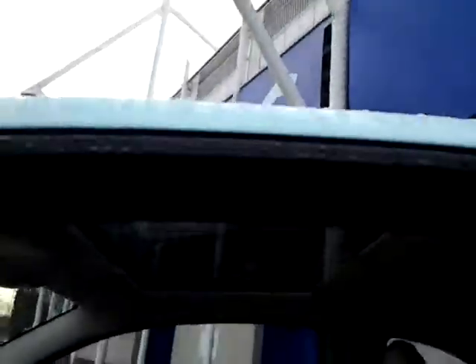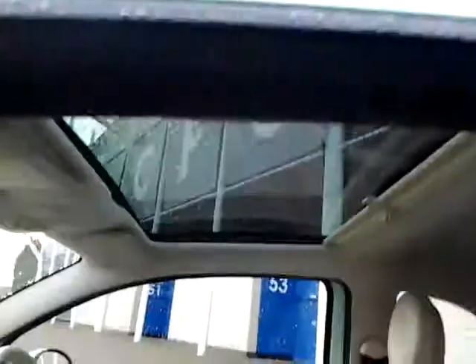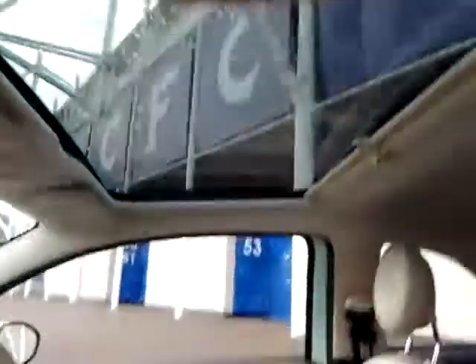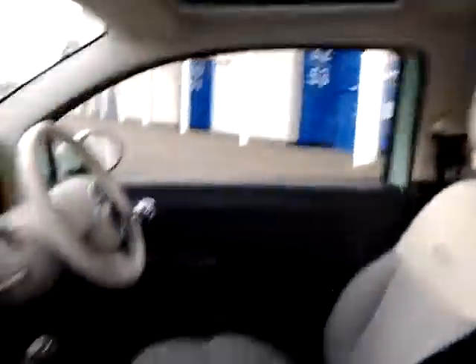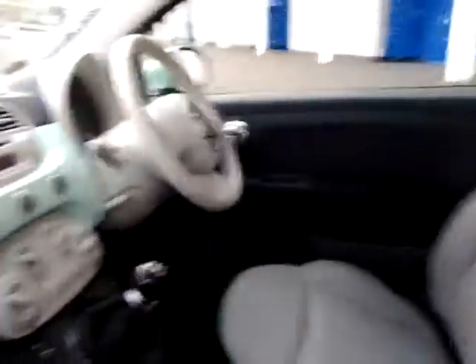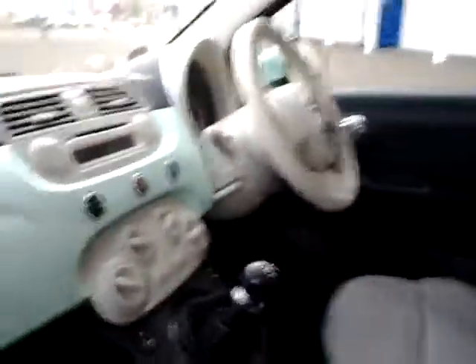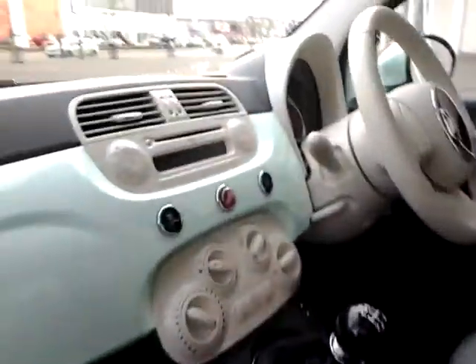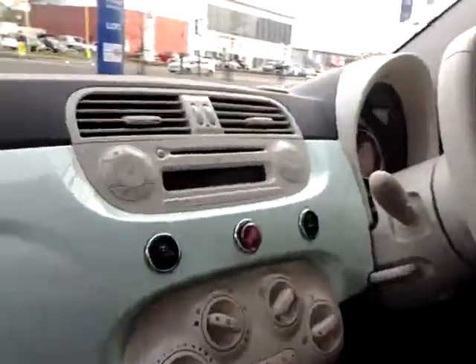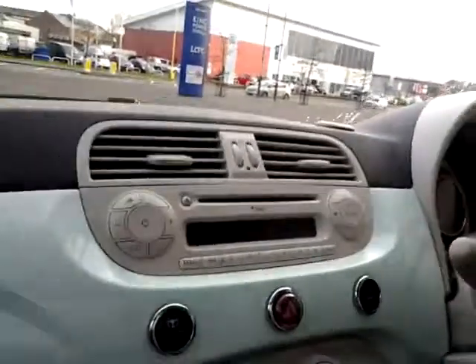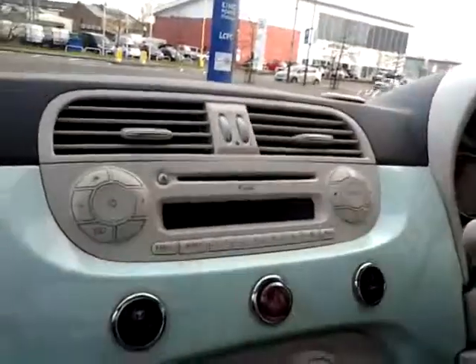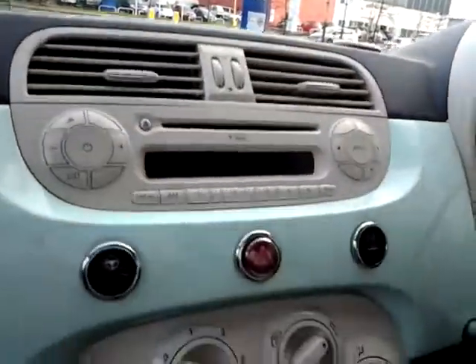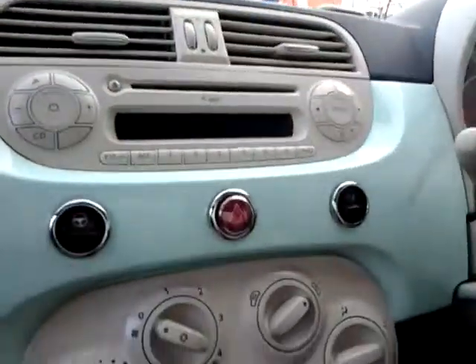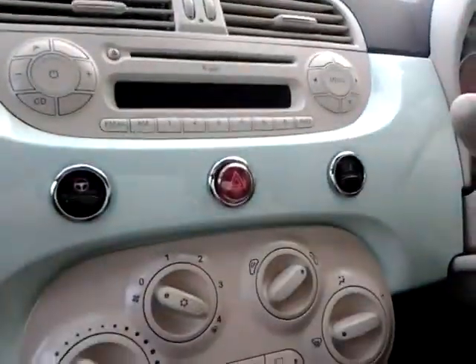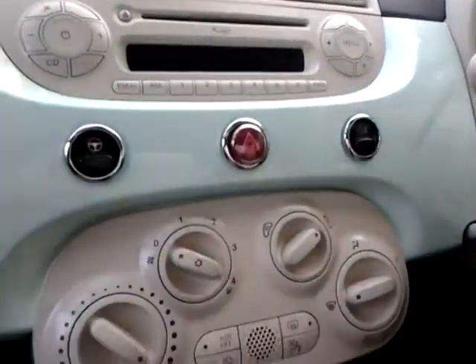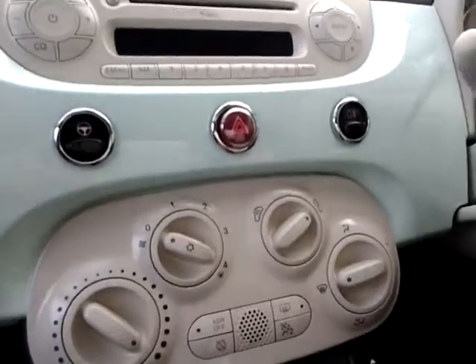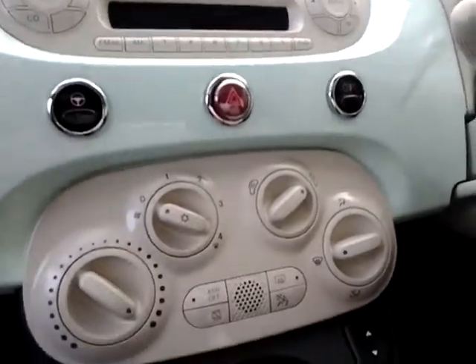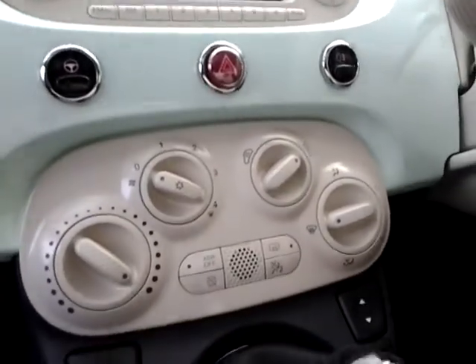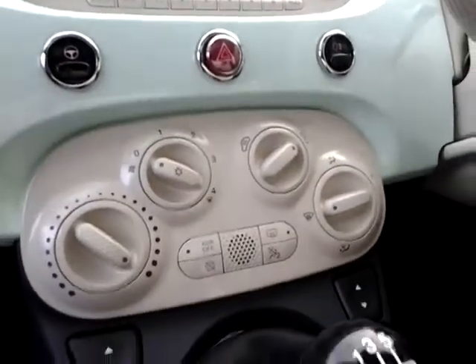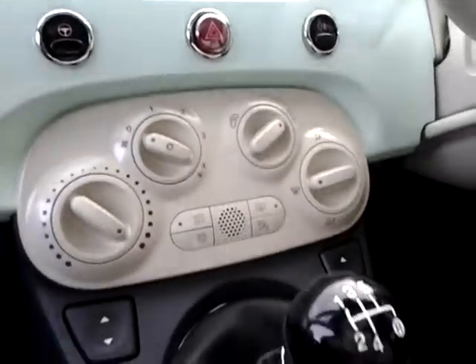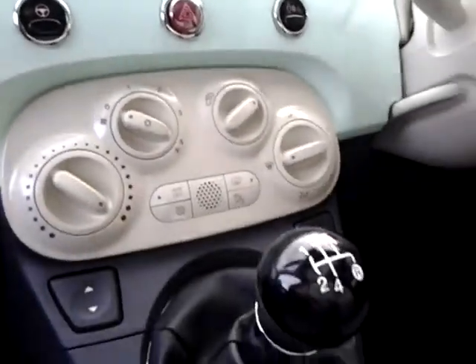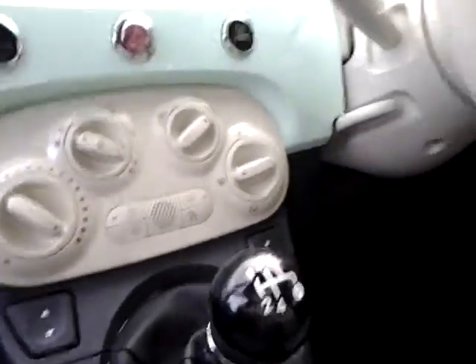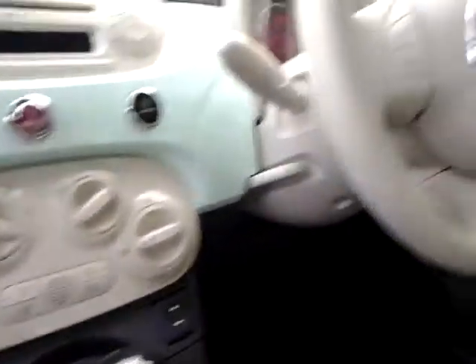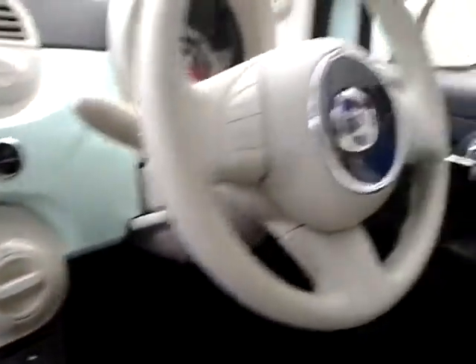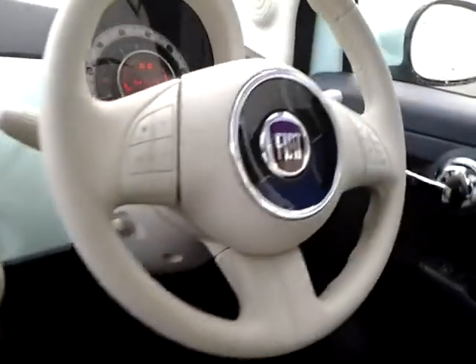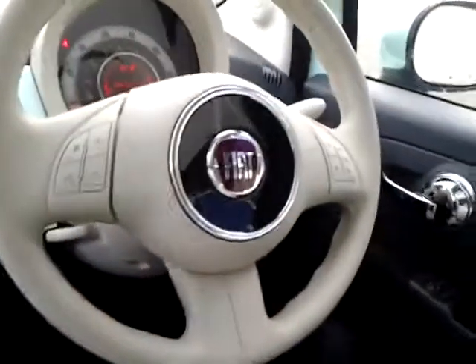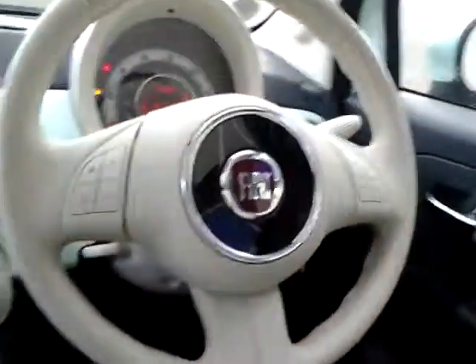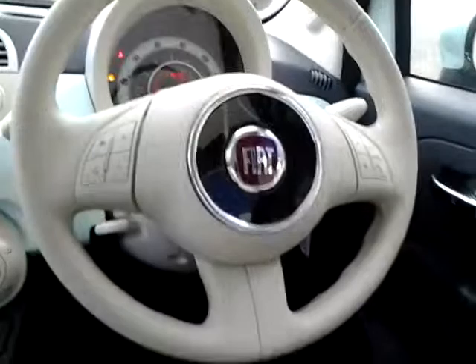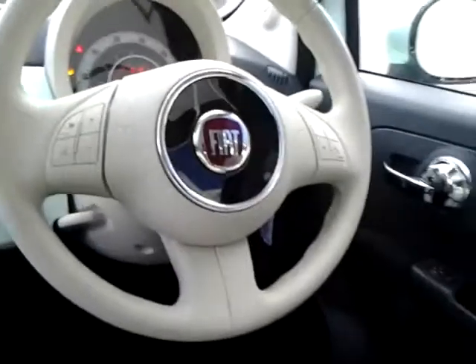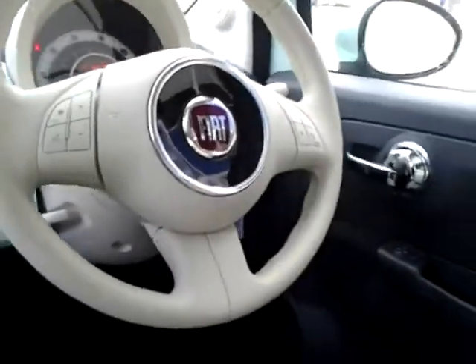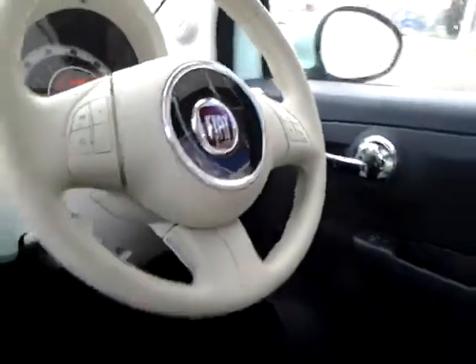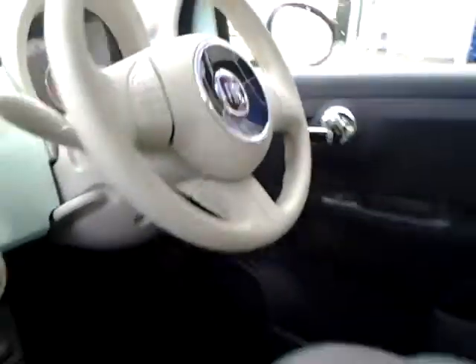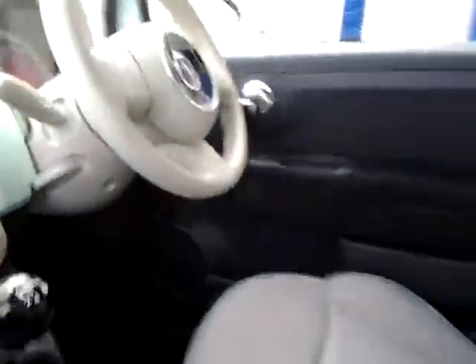Further features include an MP3 CD player with auxiliary and USB connectivity, city power steering, air conditioning, a multi-function steering wheel with audio controls, and Blue and Me hands free.